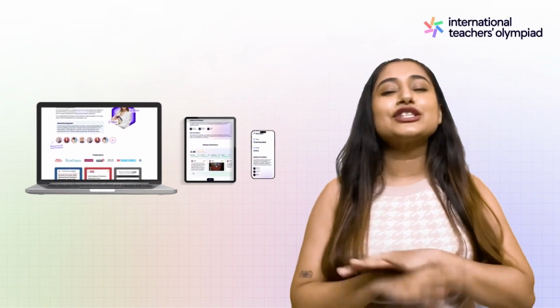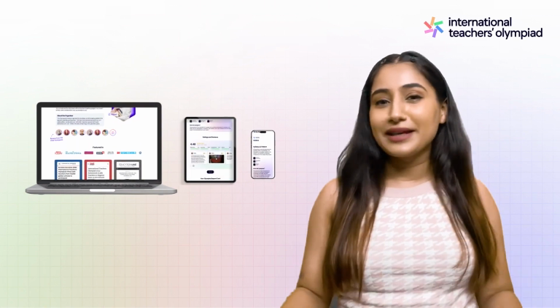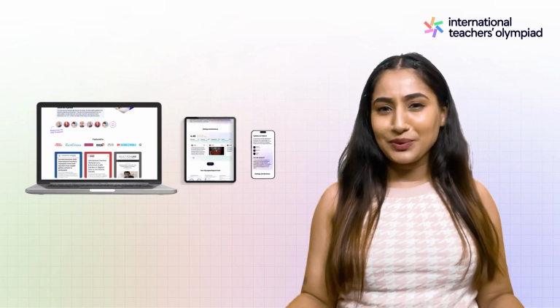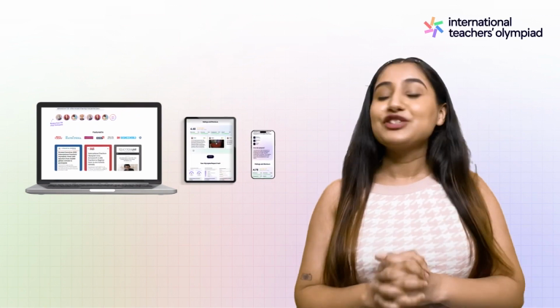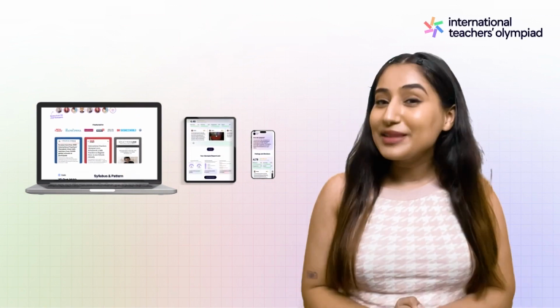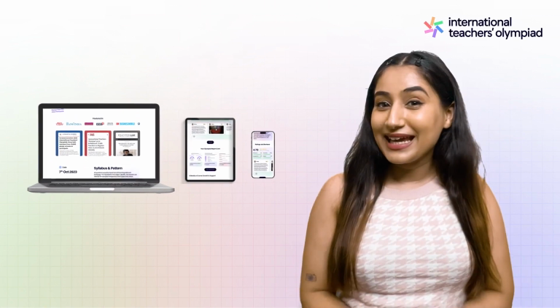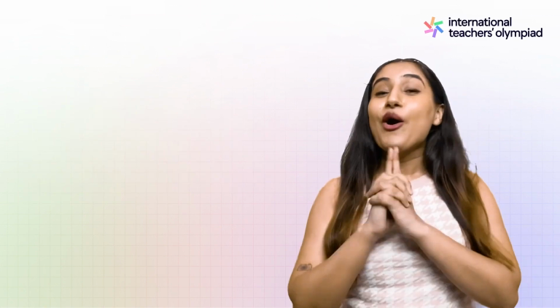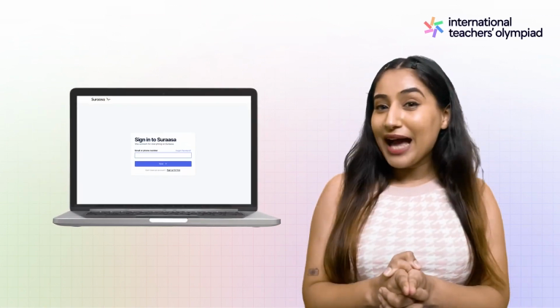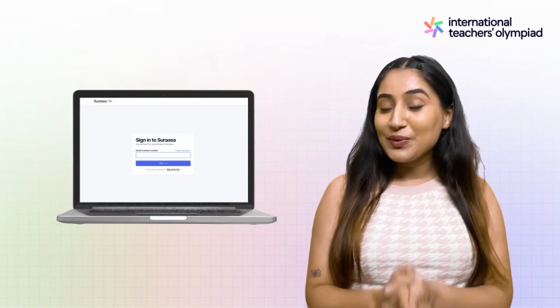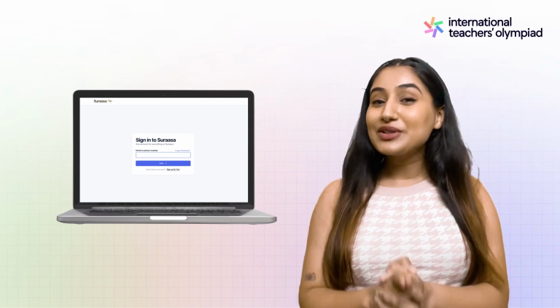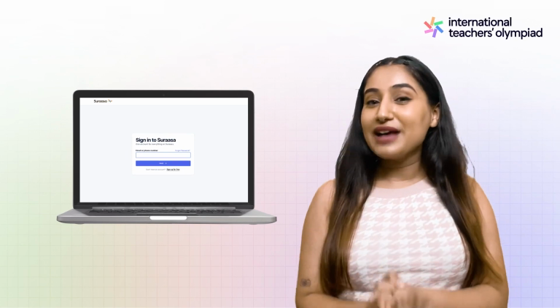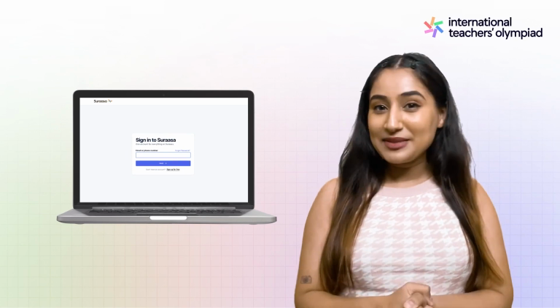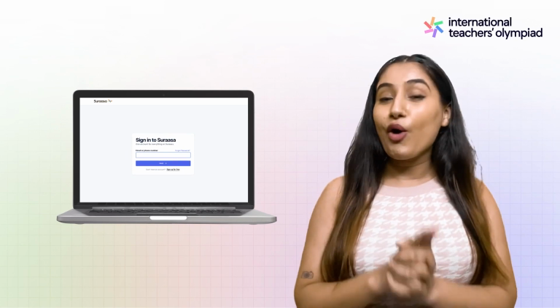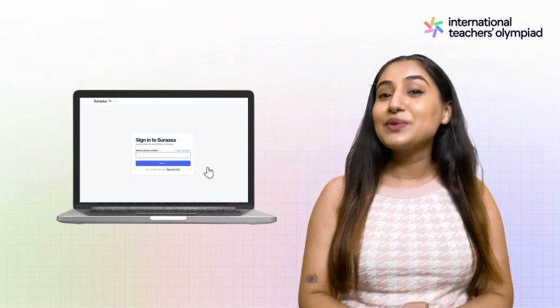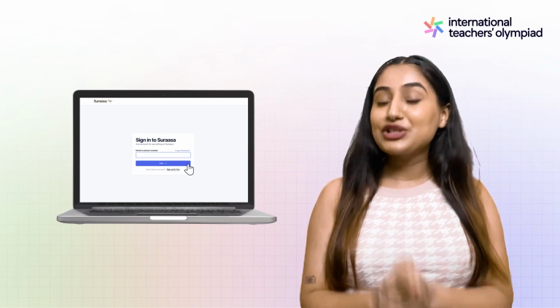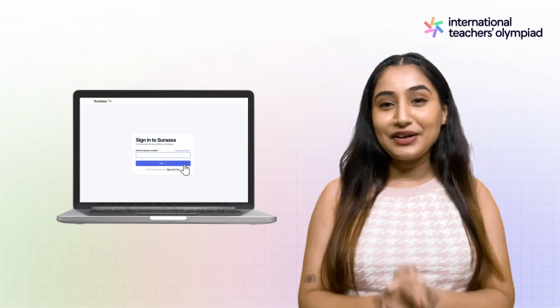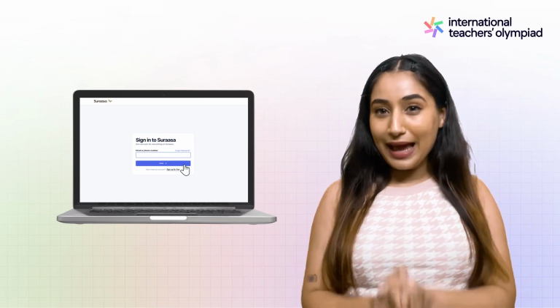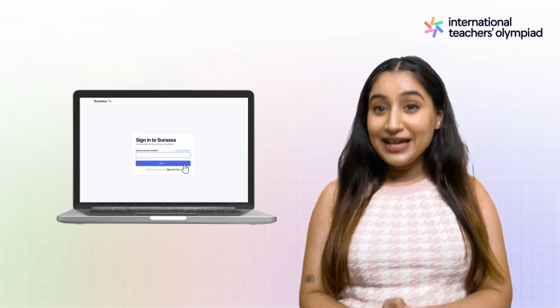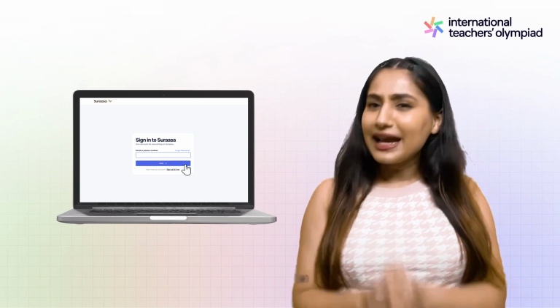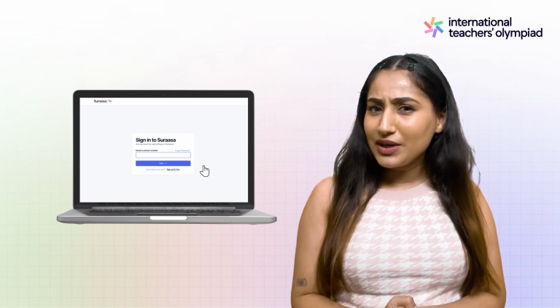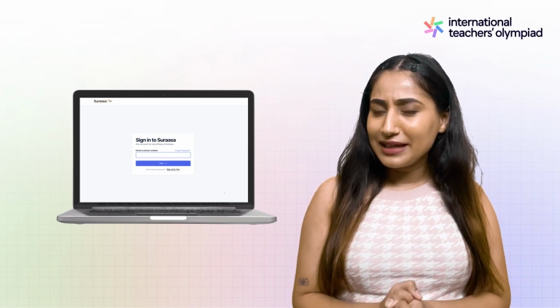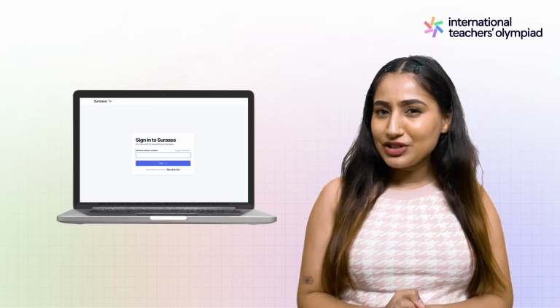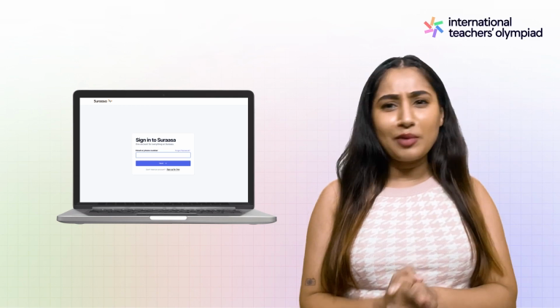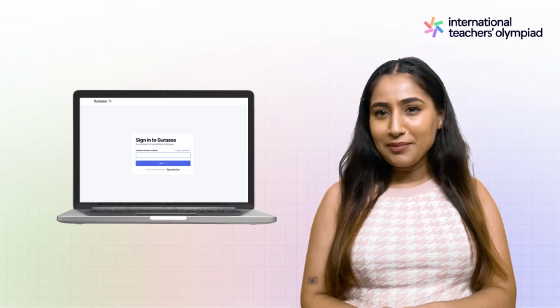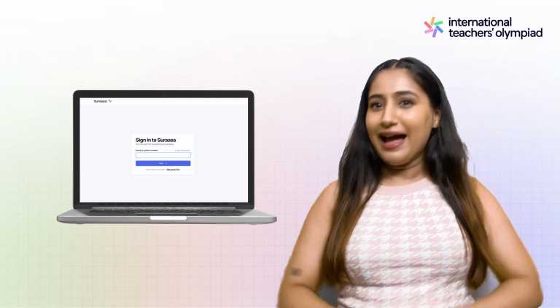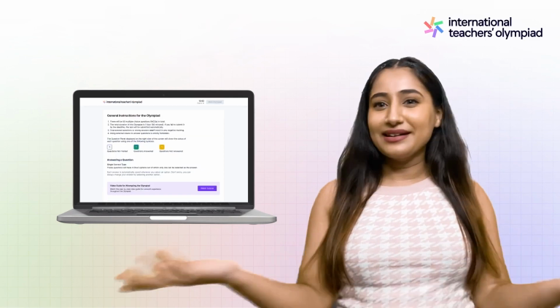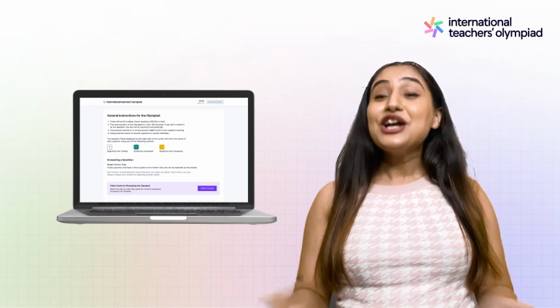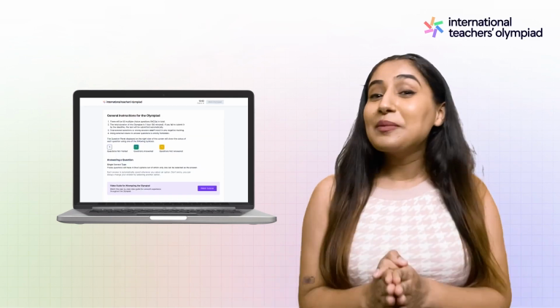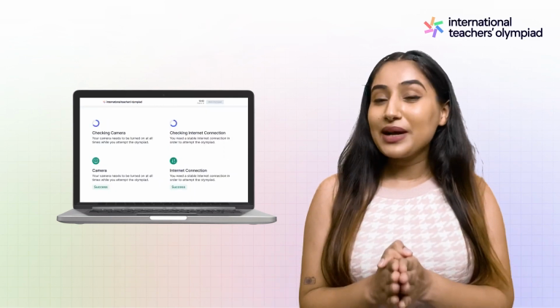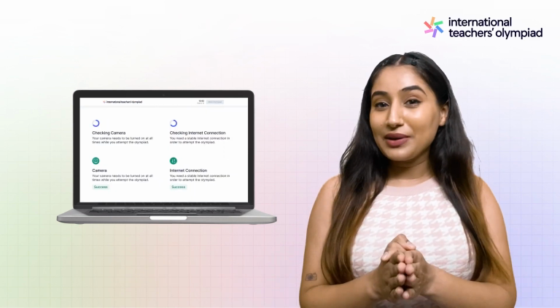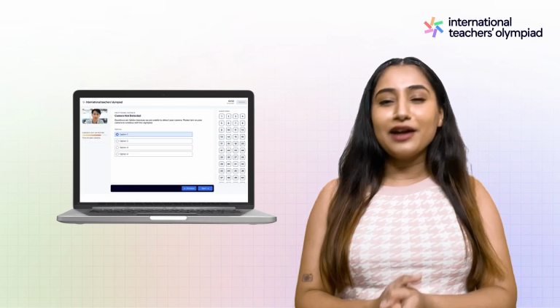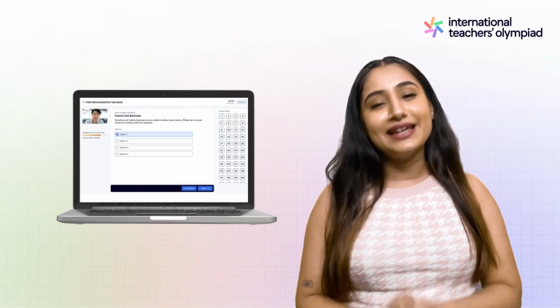It's totally up to you. So on the big day, all you'll have to do is go to the Sarasa website or use our Android or iOS app. Sign in with your registered email address or mobile number, and voila — you'll be able to attempt the Olympiad with ease.